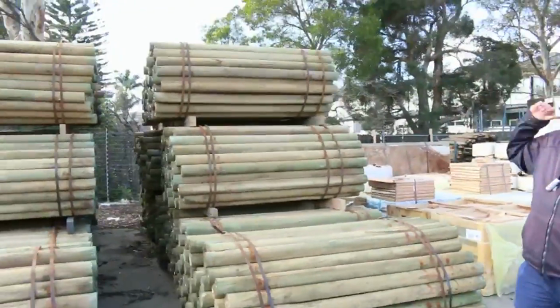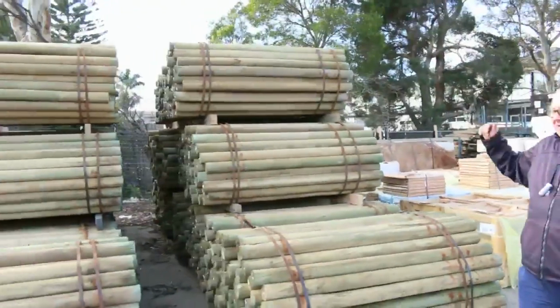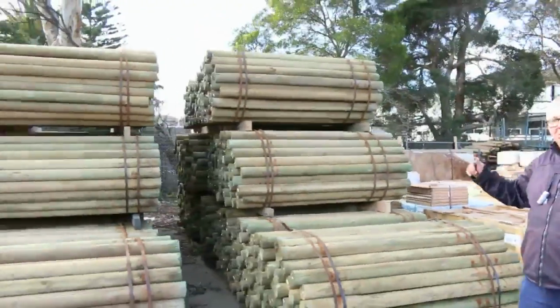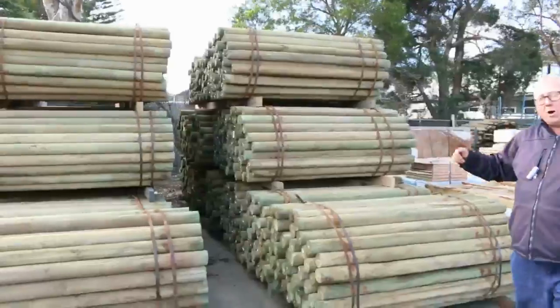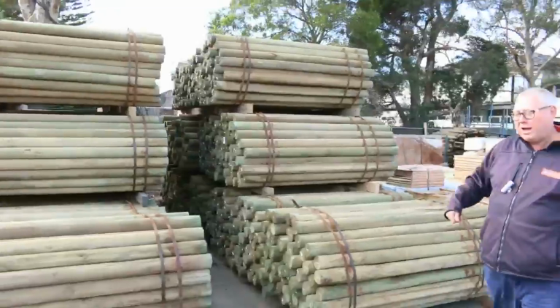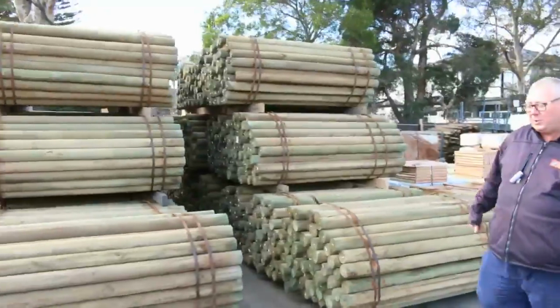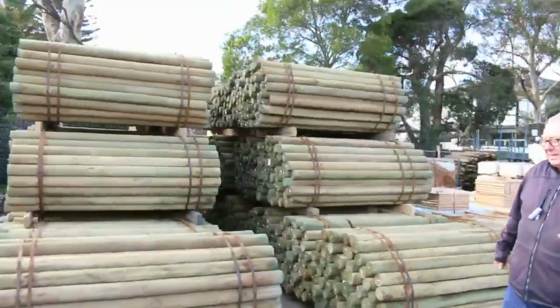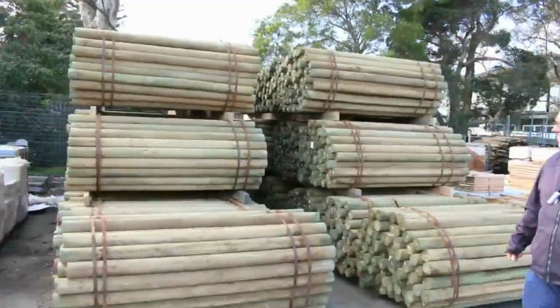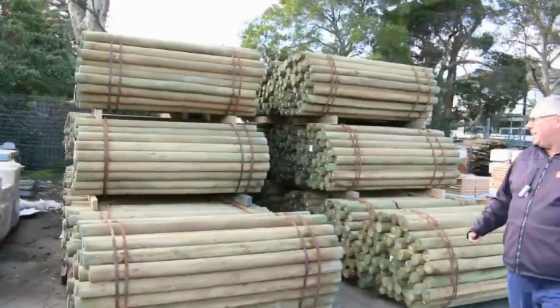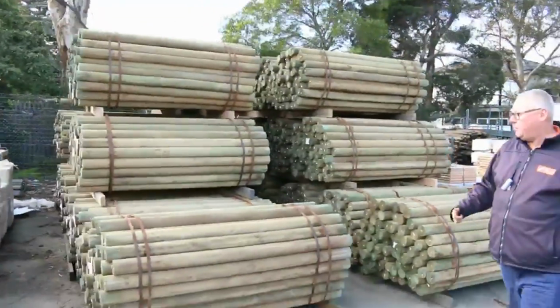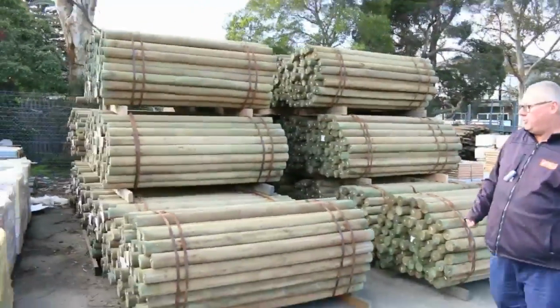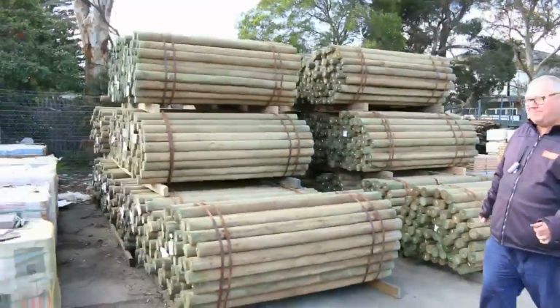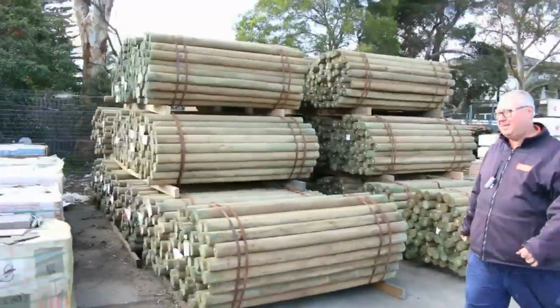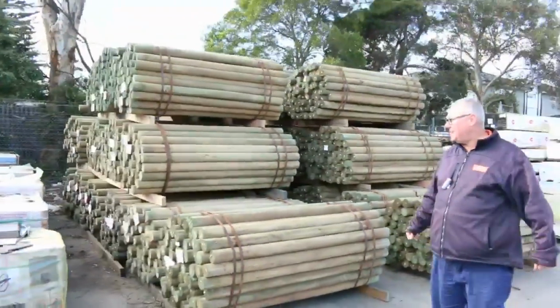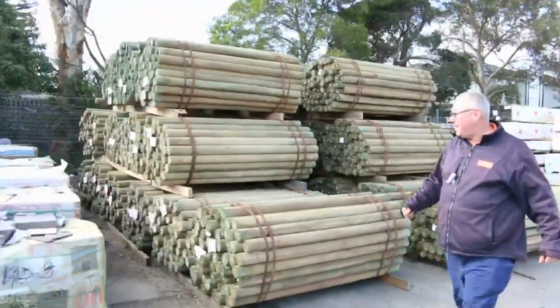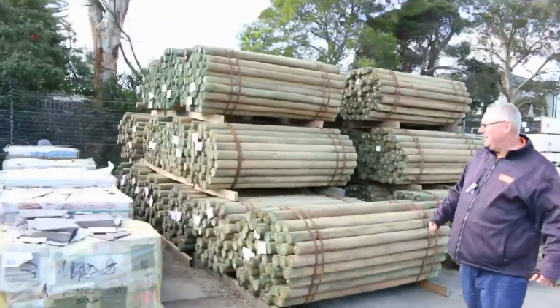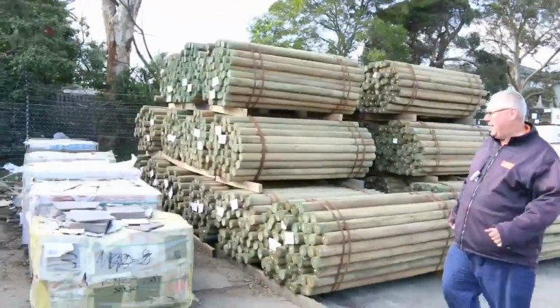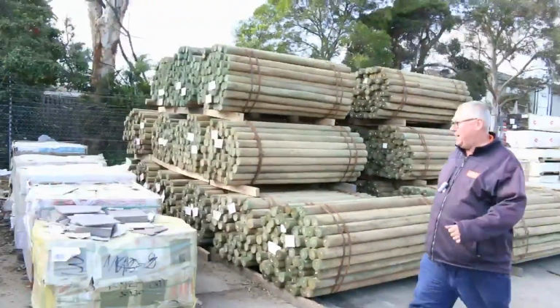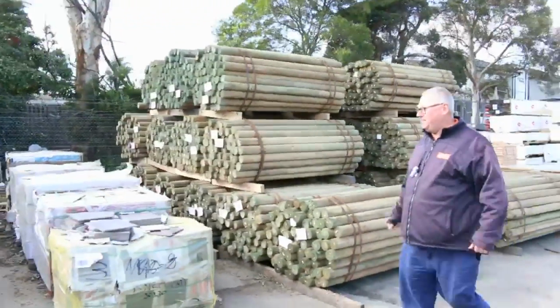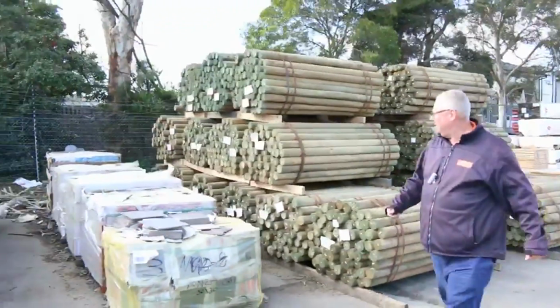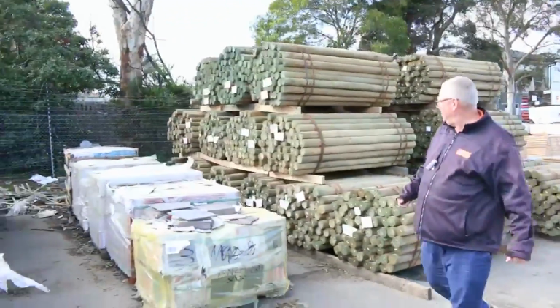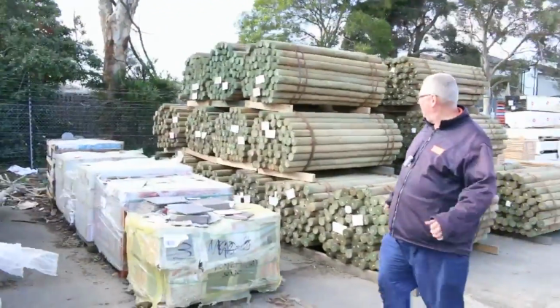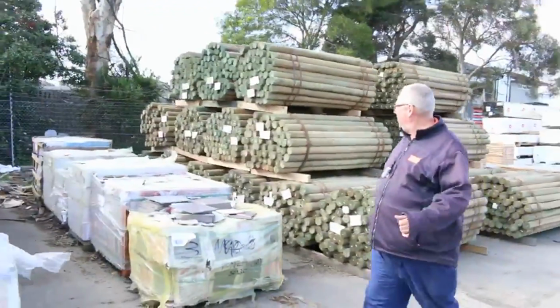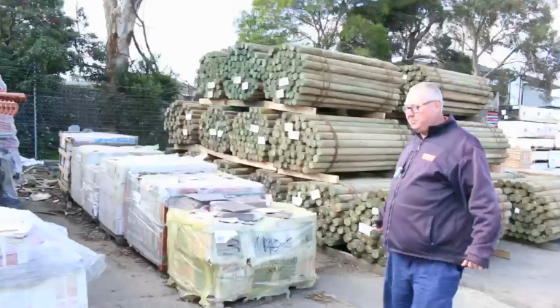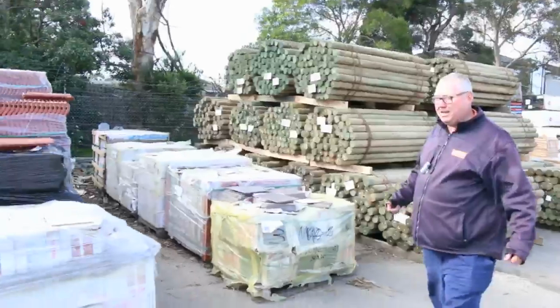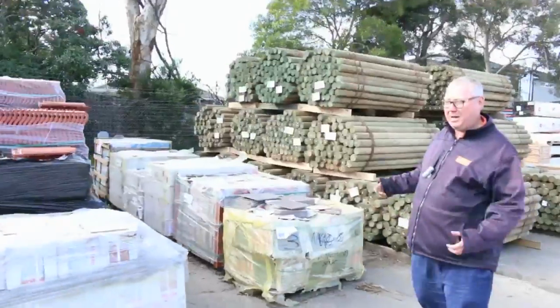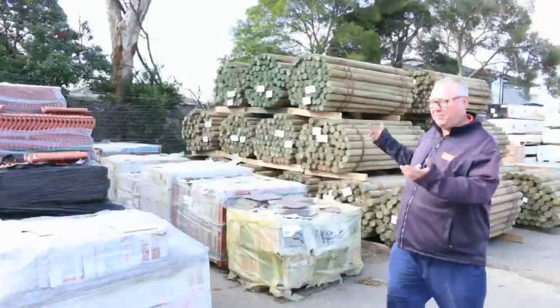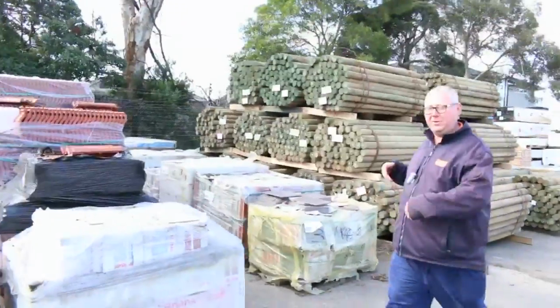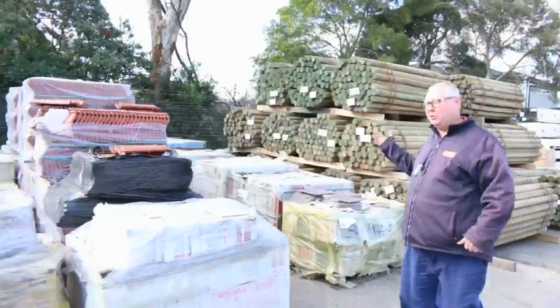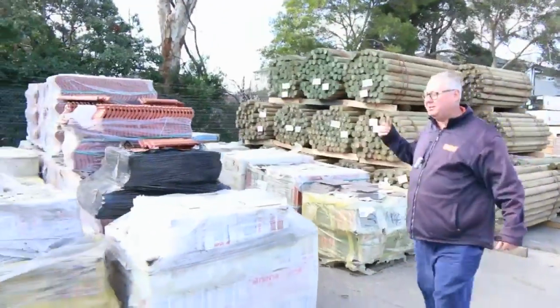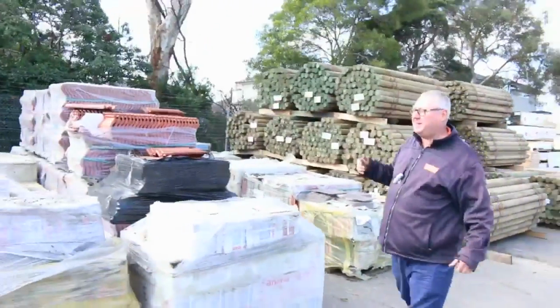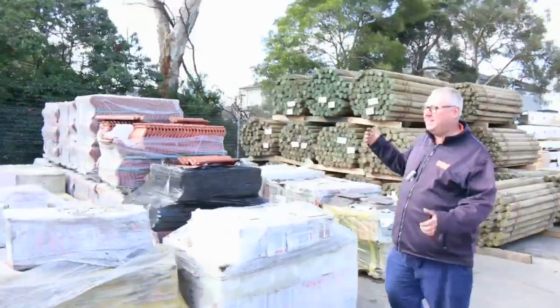Heaps of the treated pine rounds once again — 1.8 meter lengths there. Always pretty popular, about $3.54 a piece.